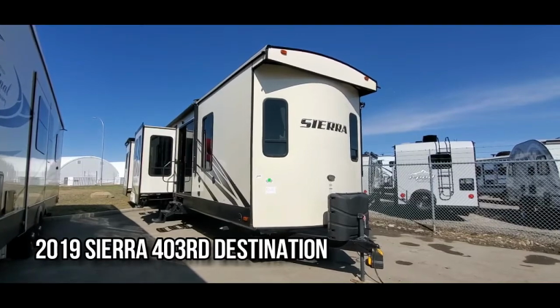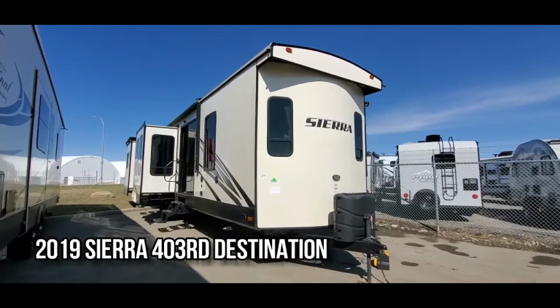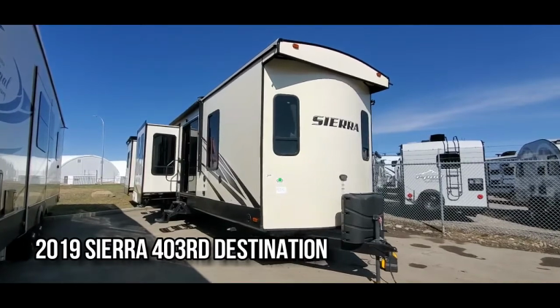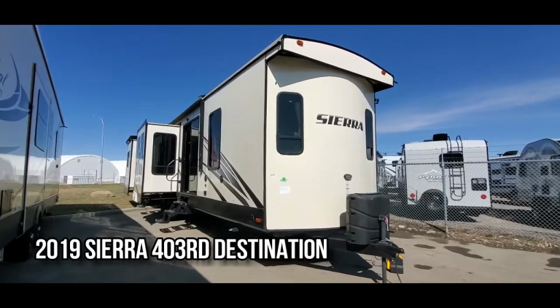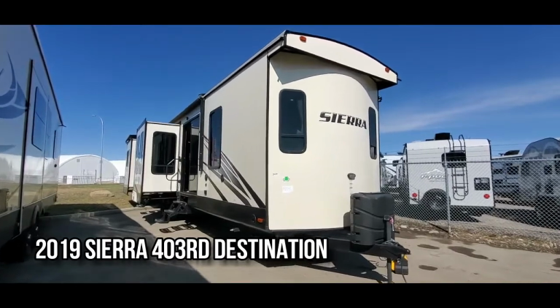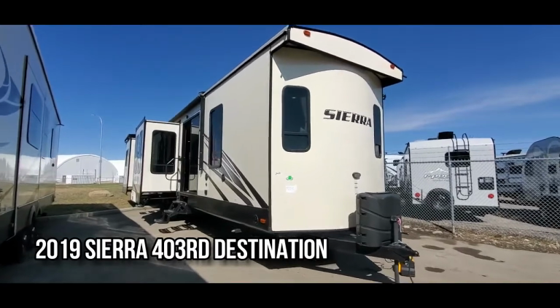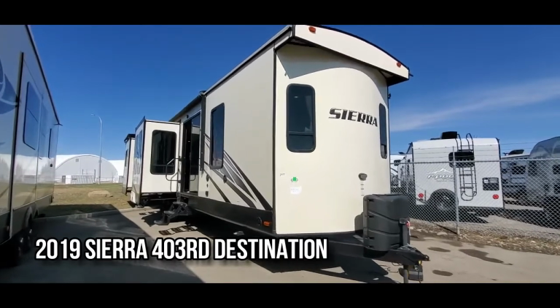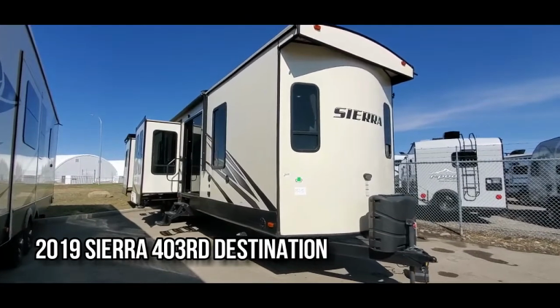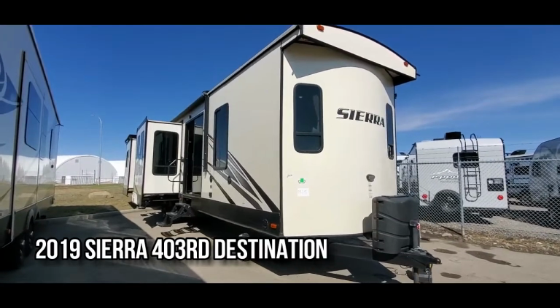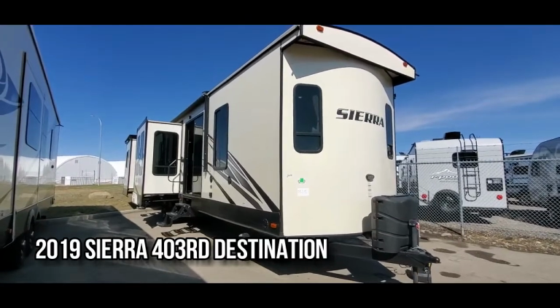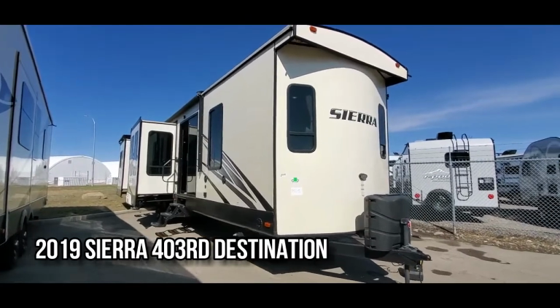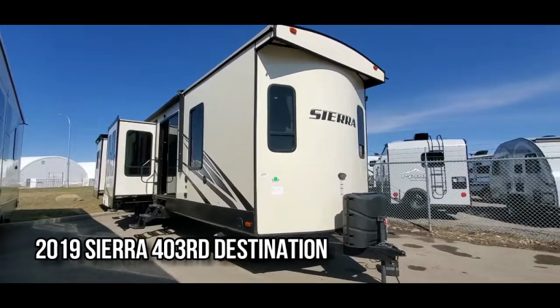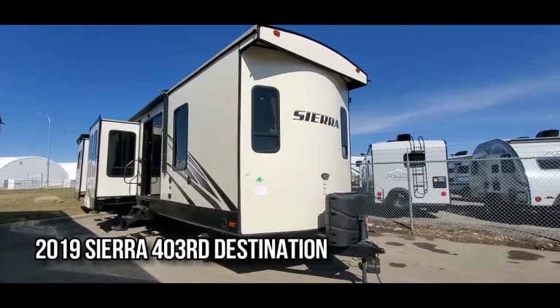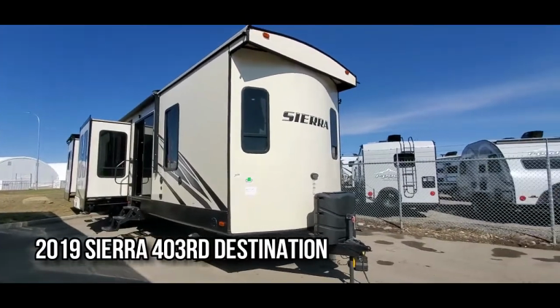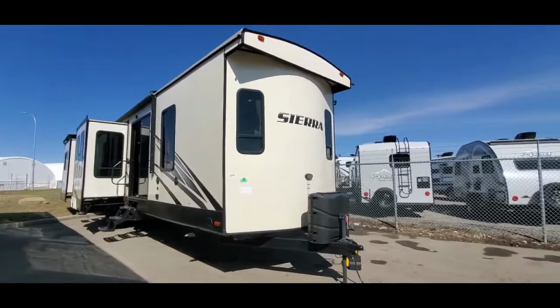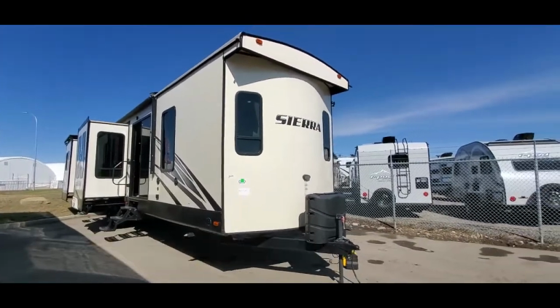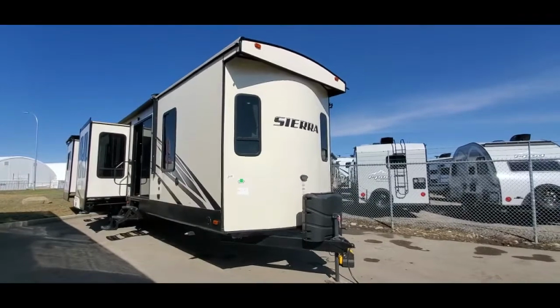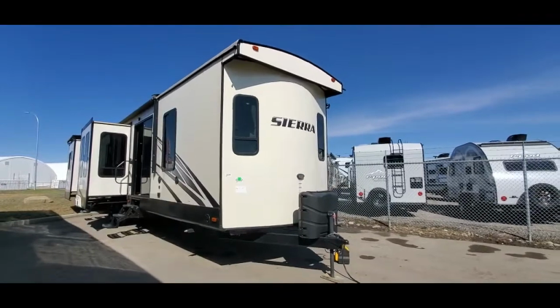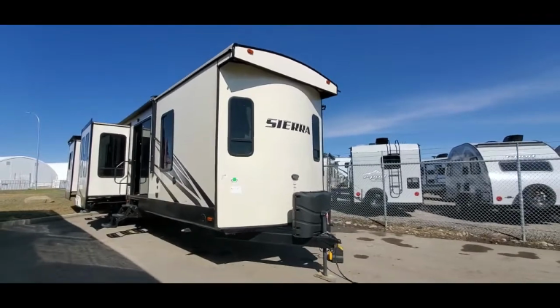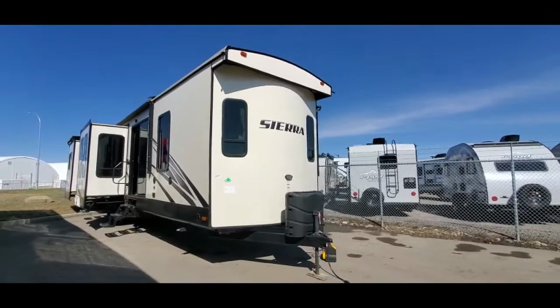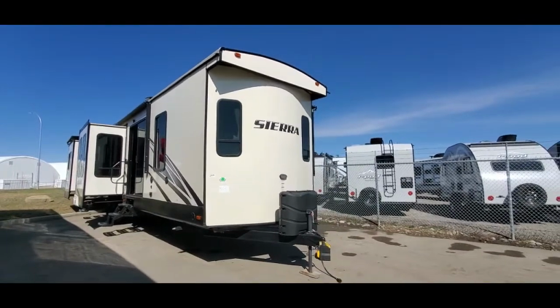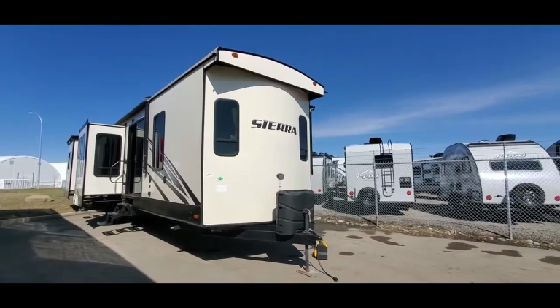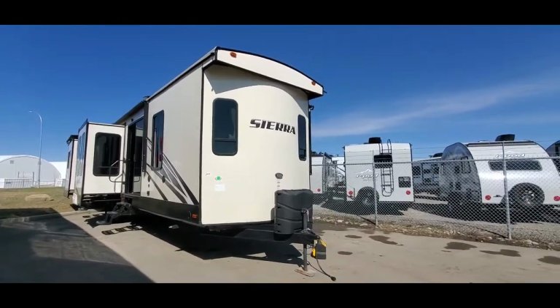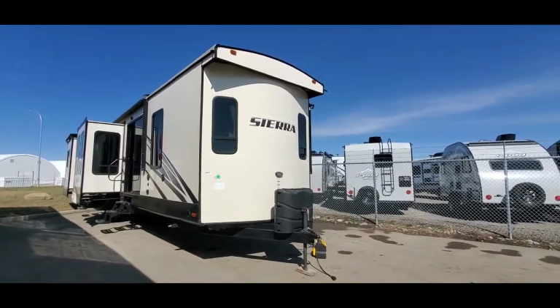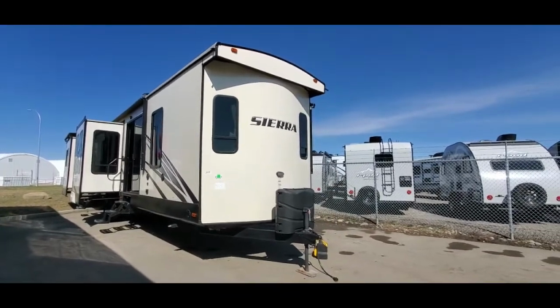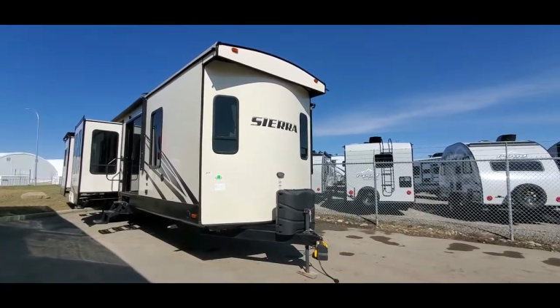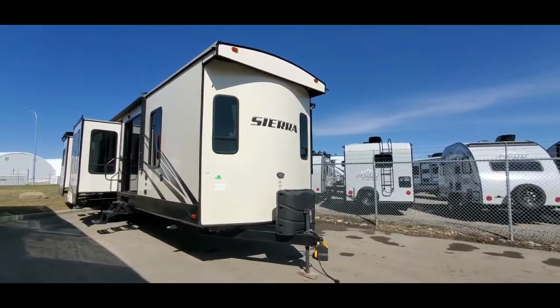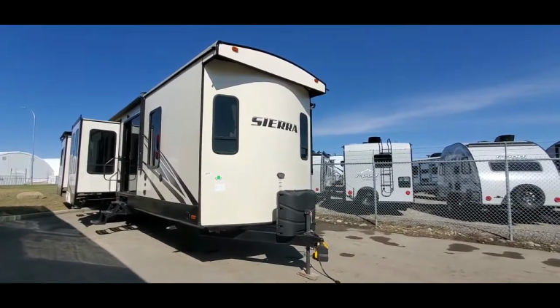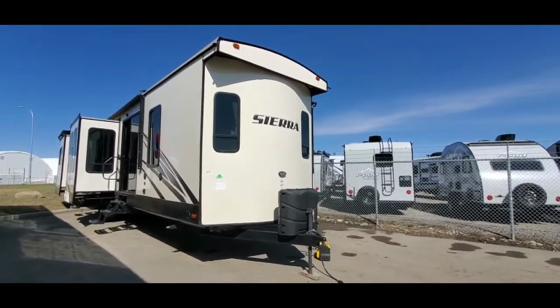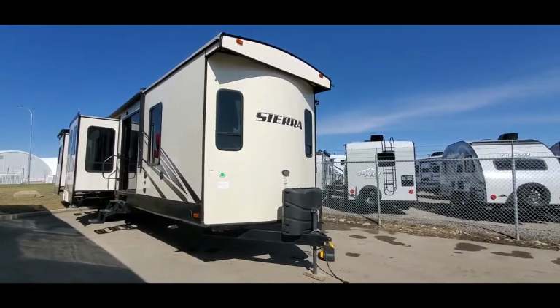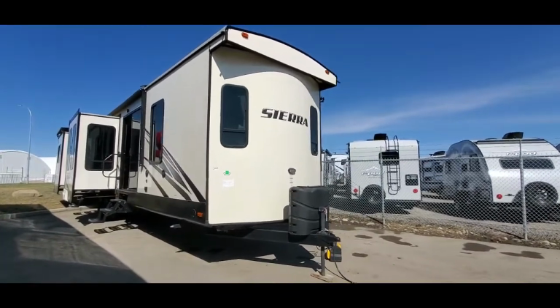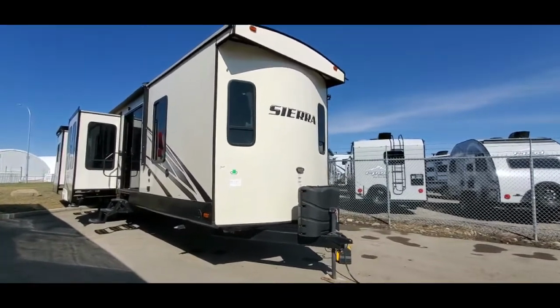So this is the Sierra 403RDRD — RD for rear den. This unit has five slide-outs and it's got tons of options on it.